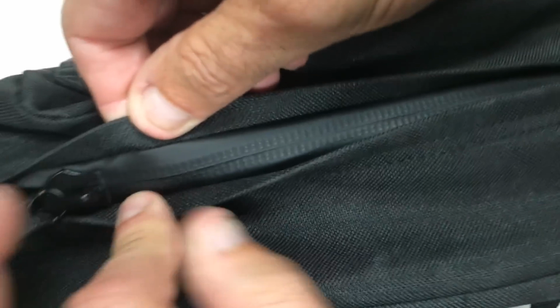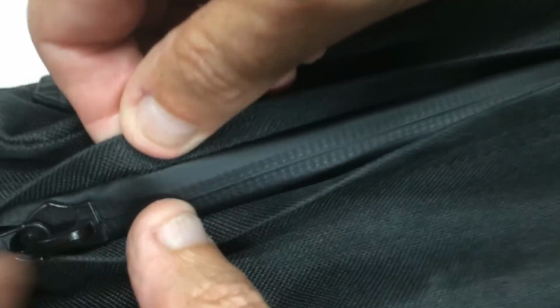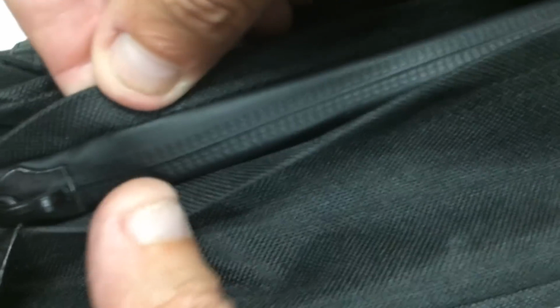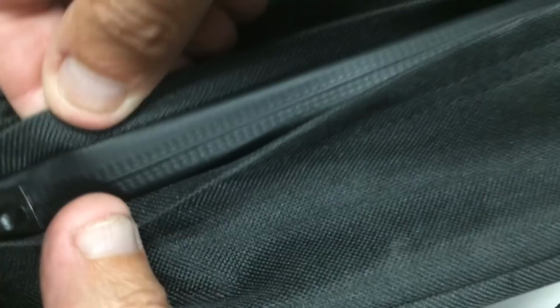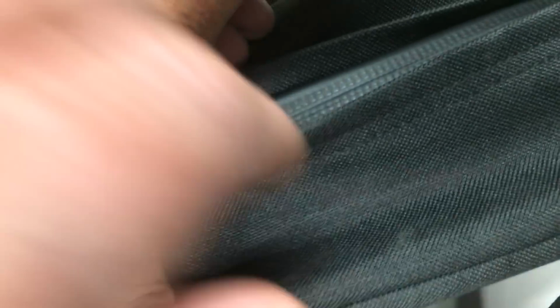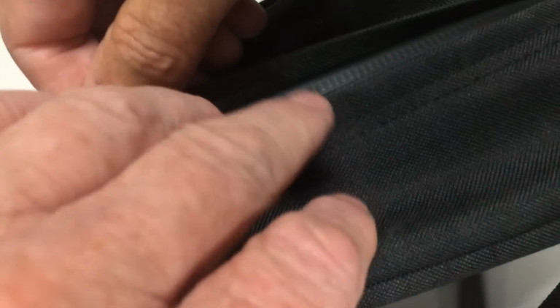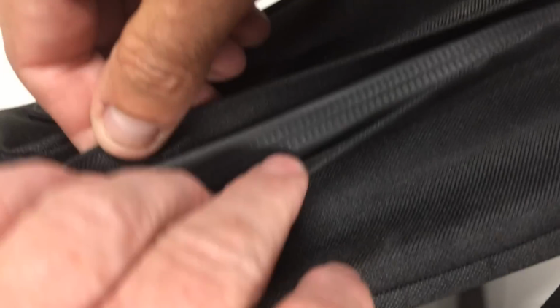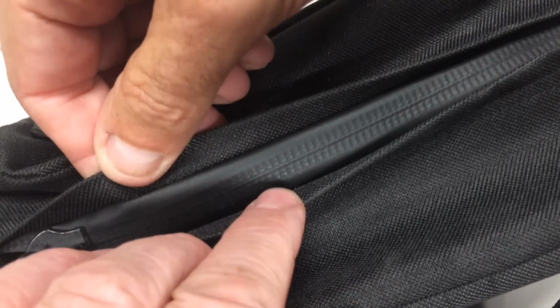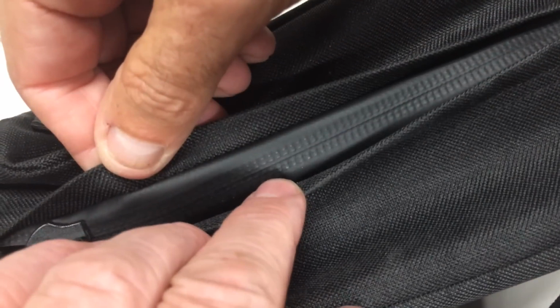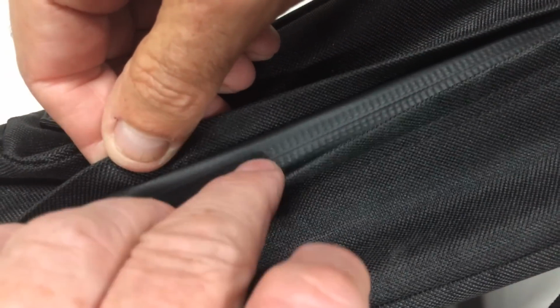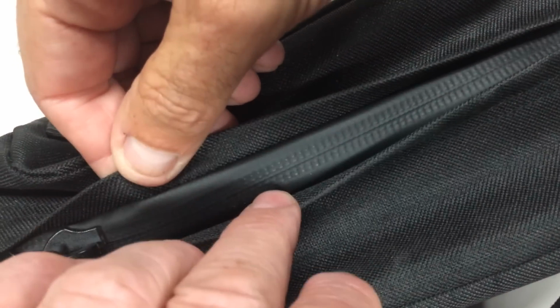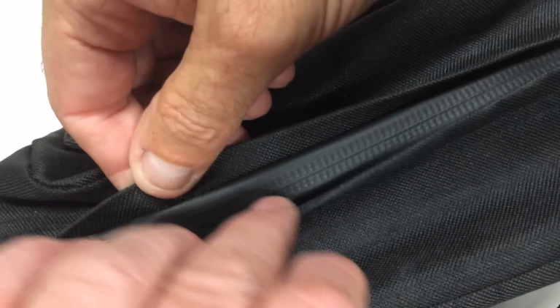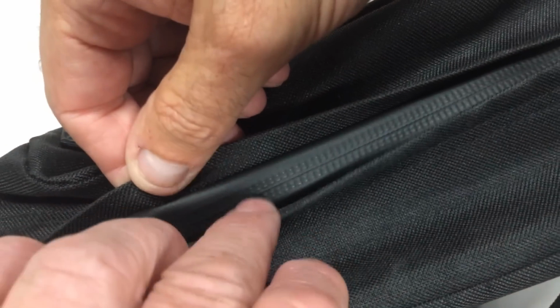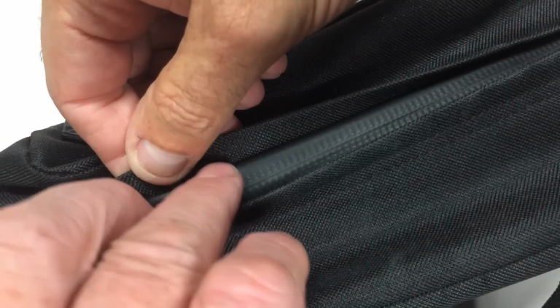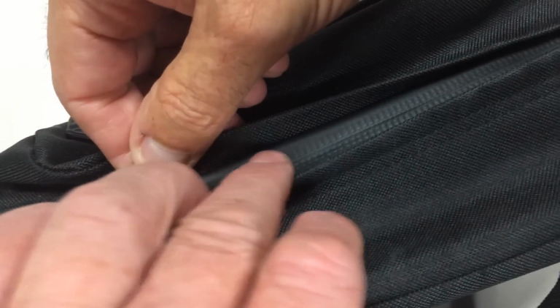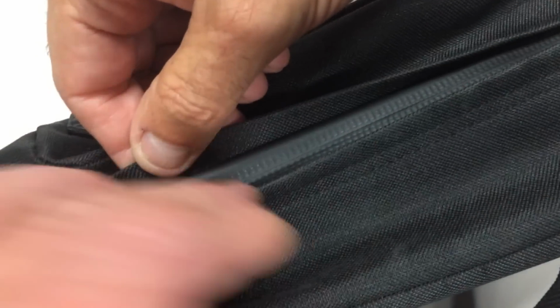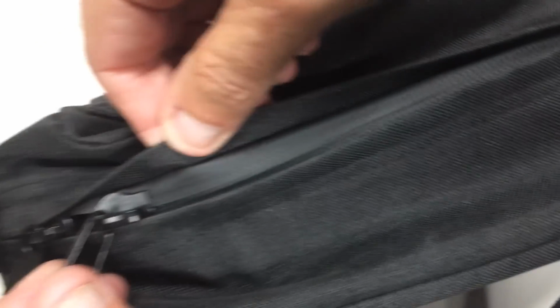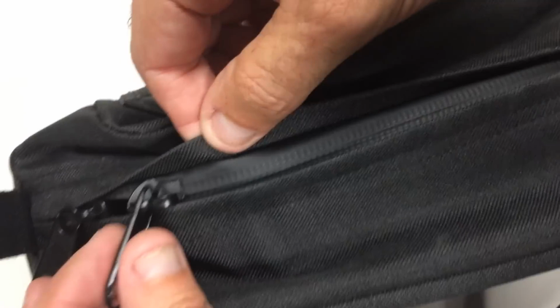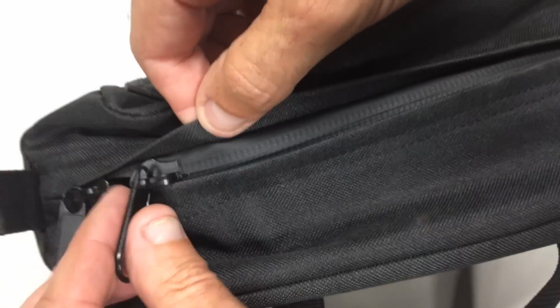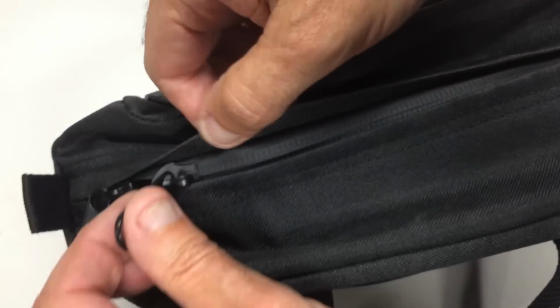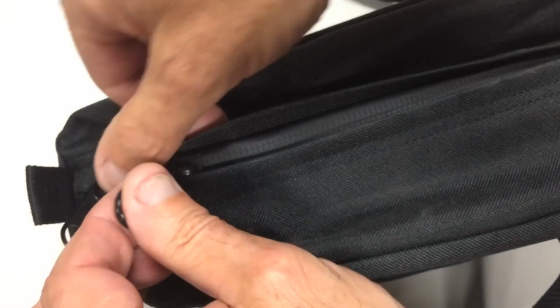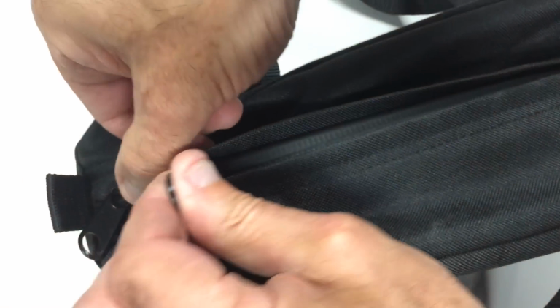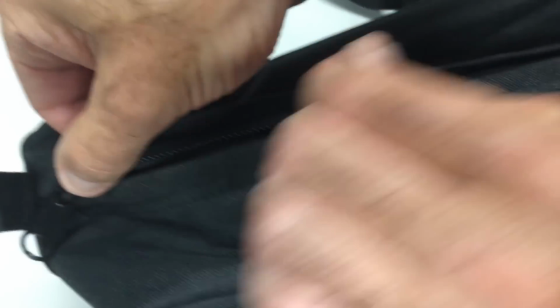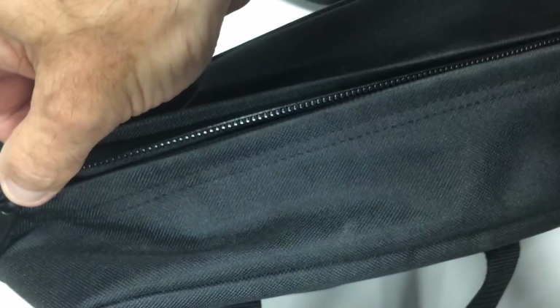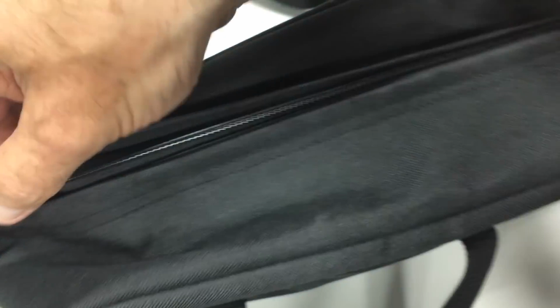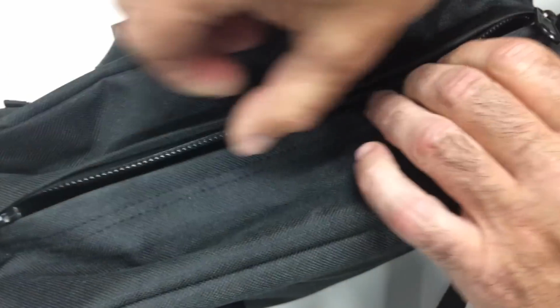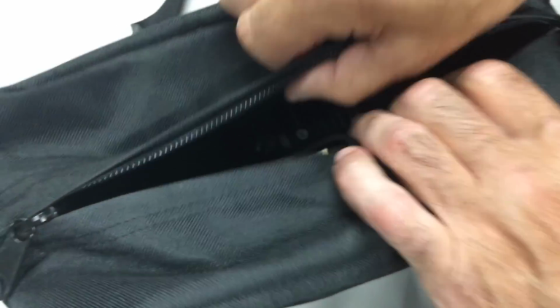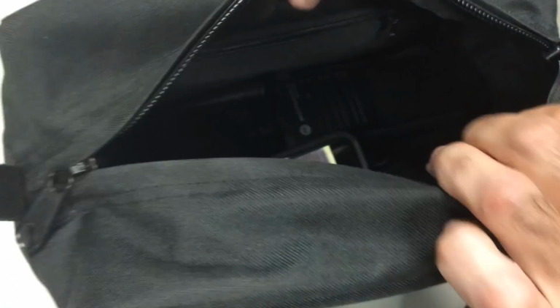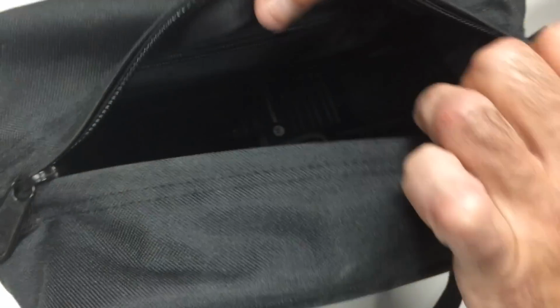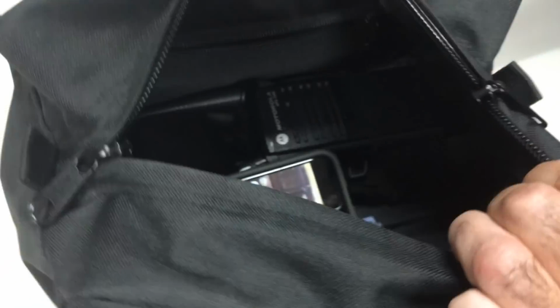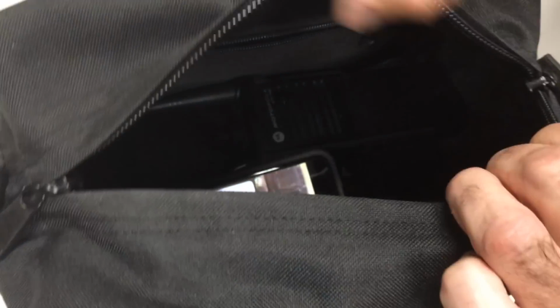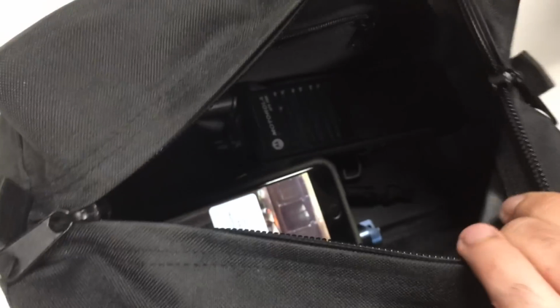It's not waterproof, but water will bead up and won't go into the bag. And that's really good for dust and dirt also — really nice.